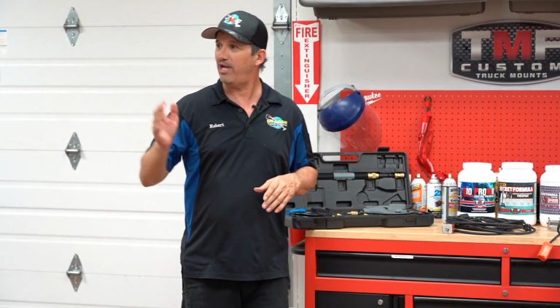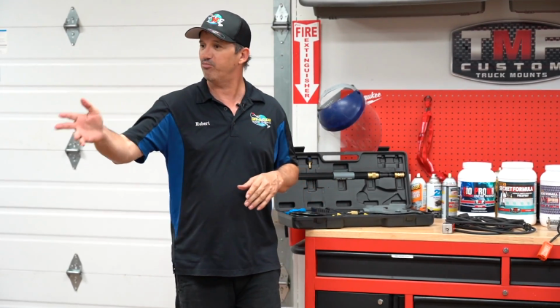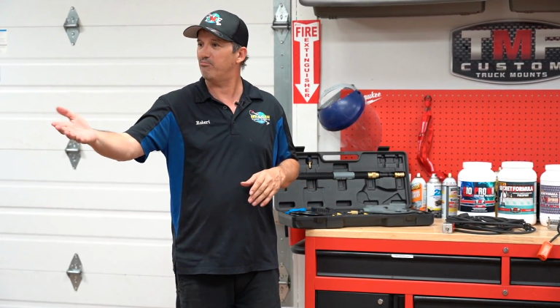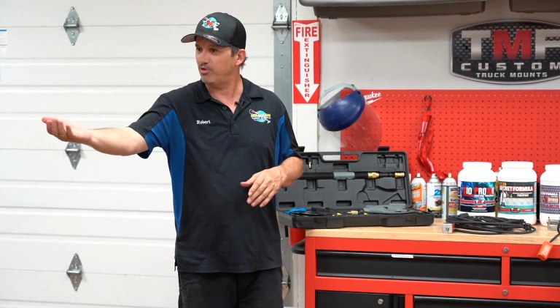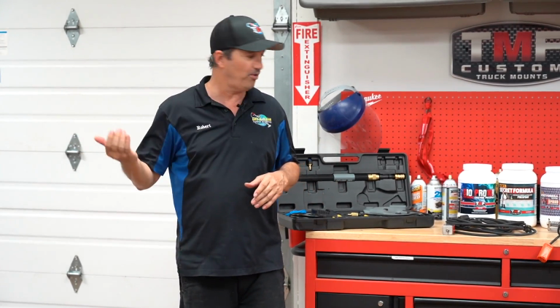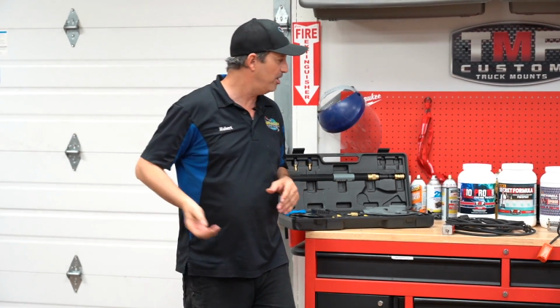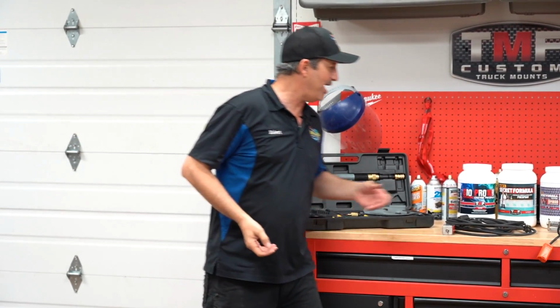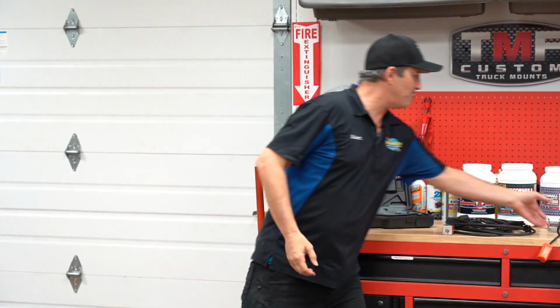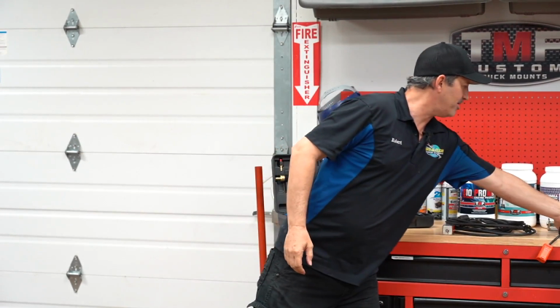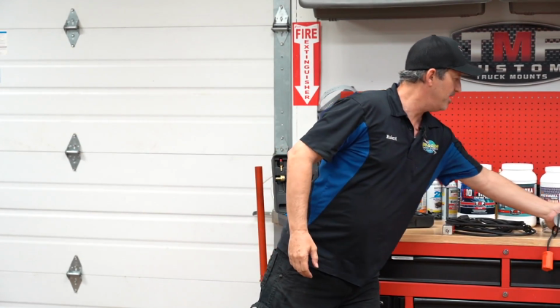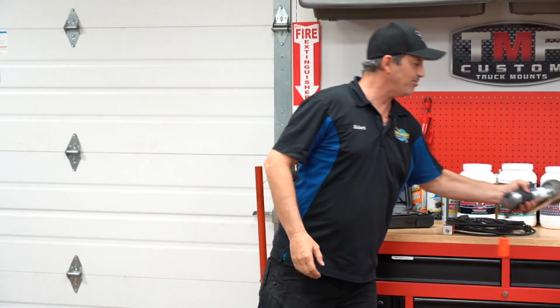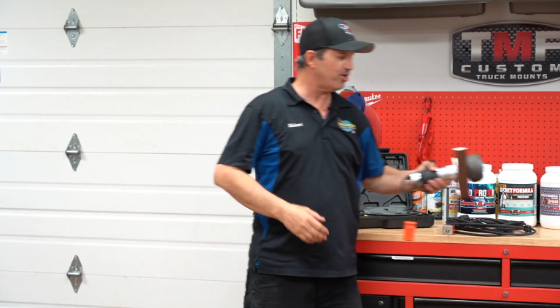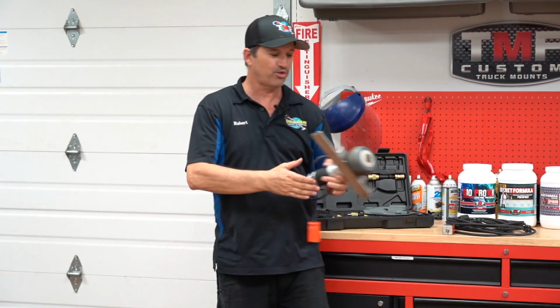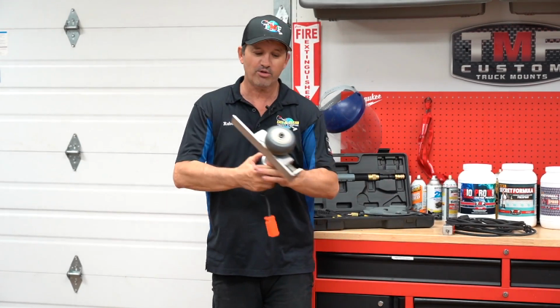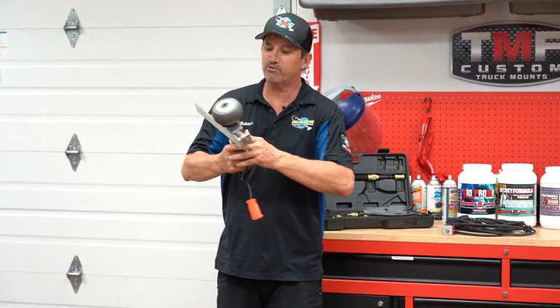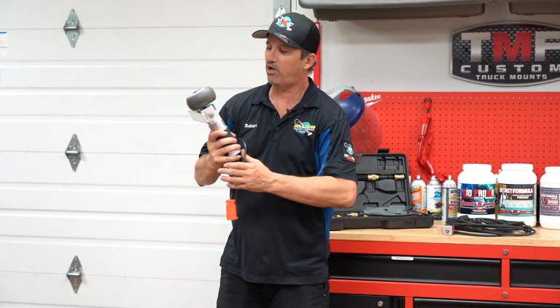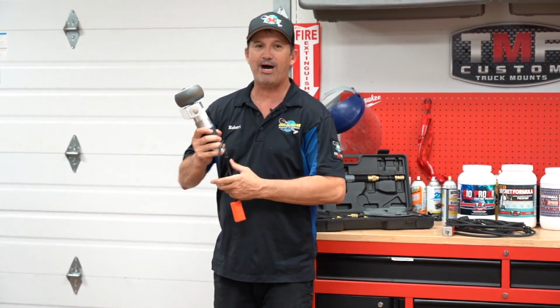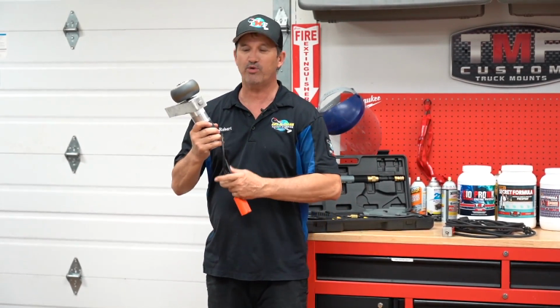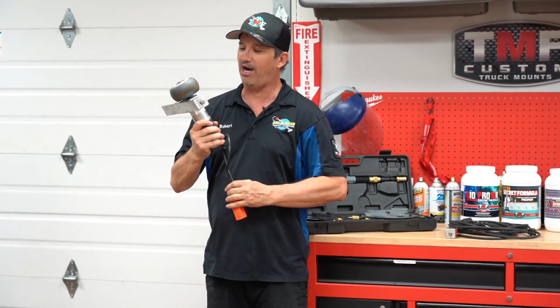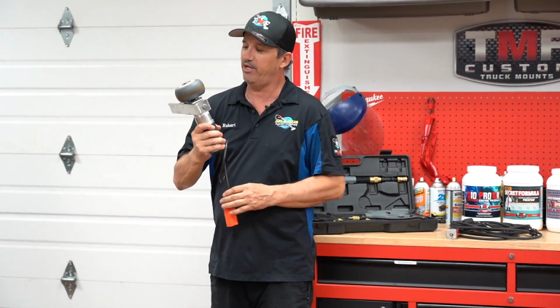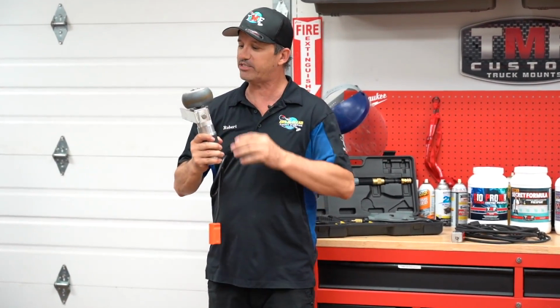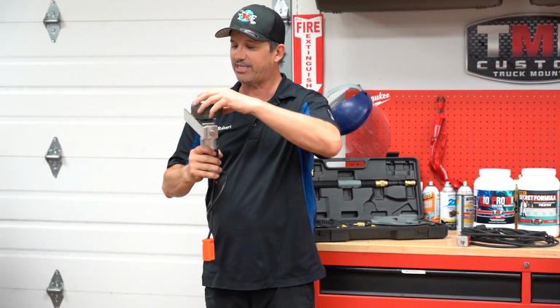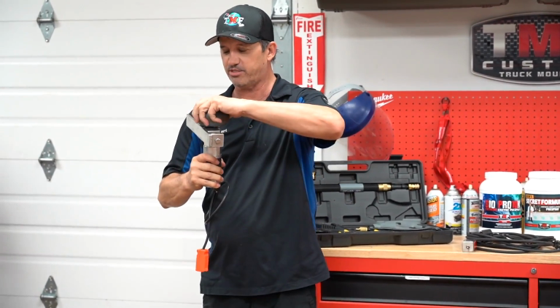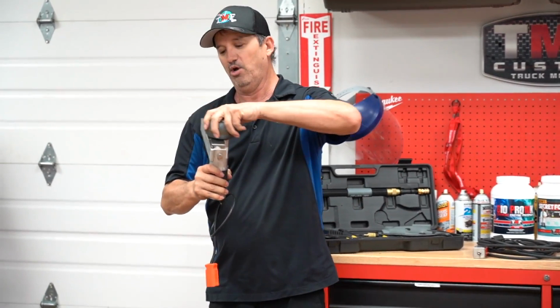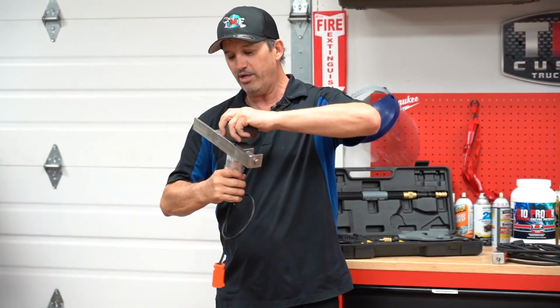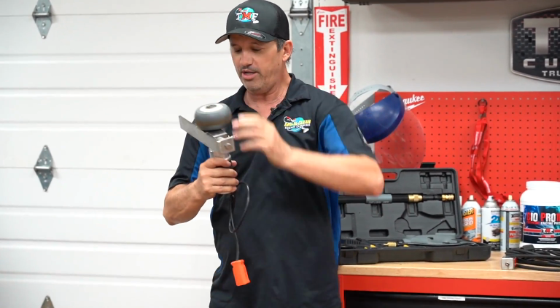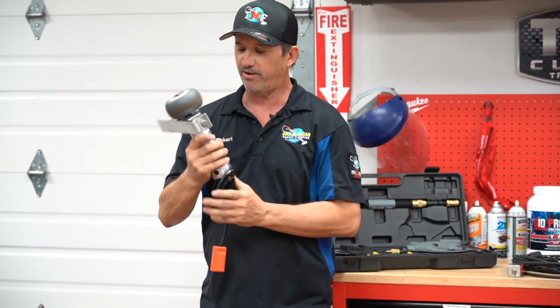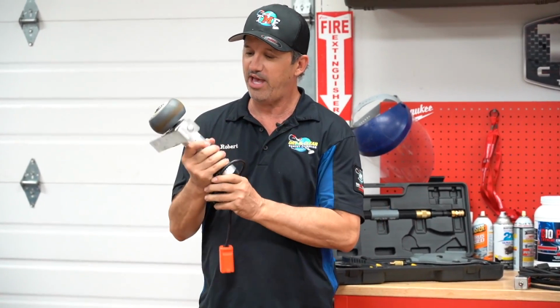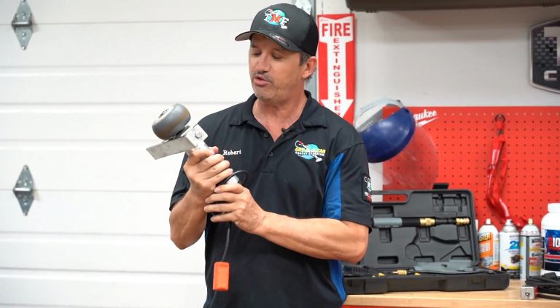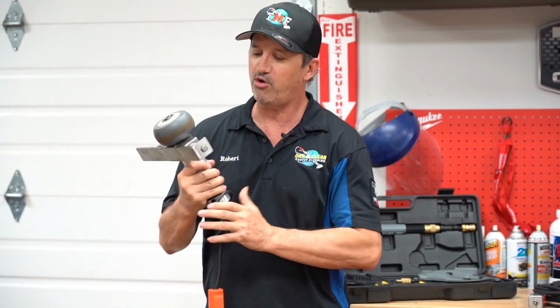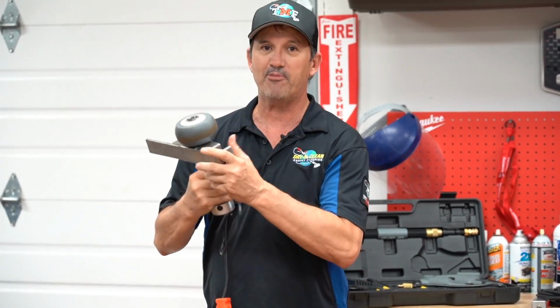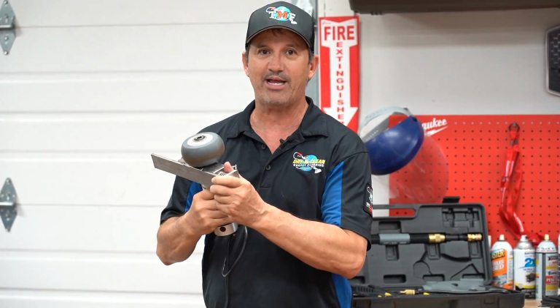I'm going to have Brian bring up an old reel we had out back and show you this cool little unit which we call Rob's Rewinder. Basically it's got this wheel on it, a very heavy duty motor, and a bracket.